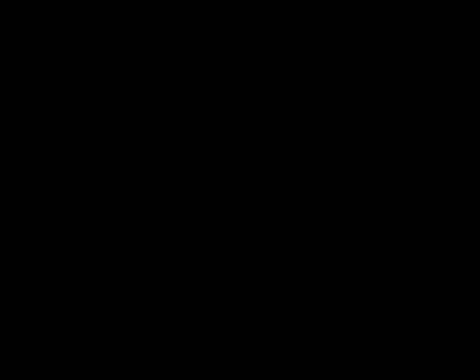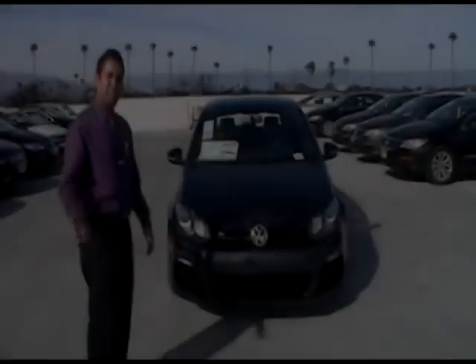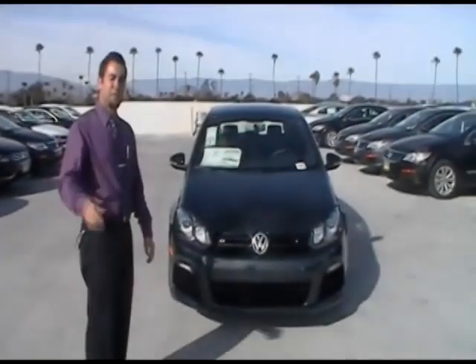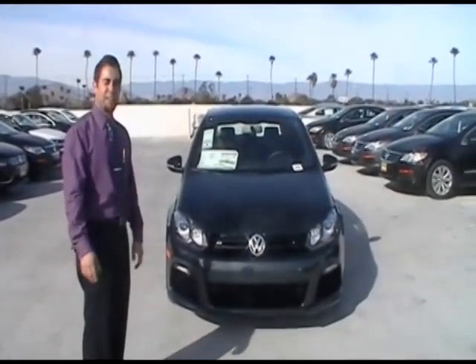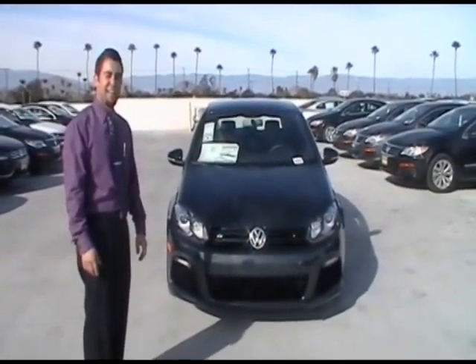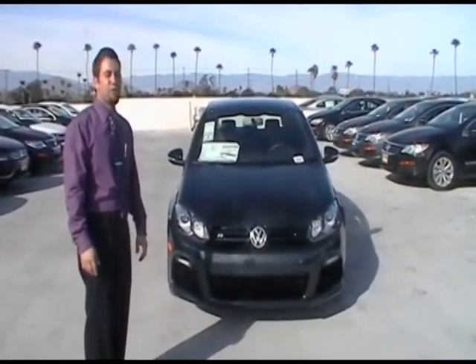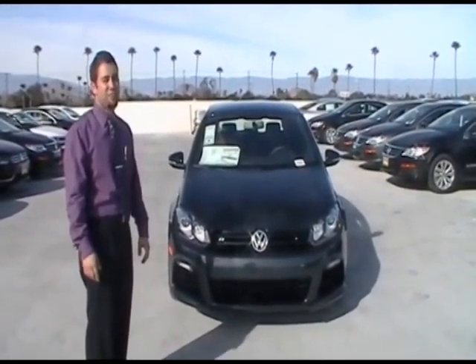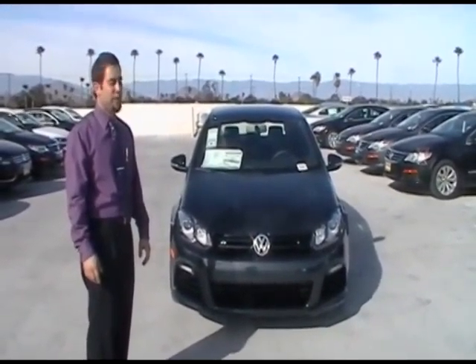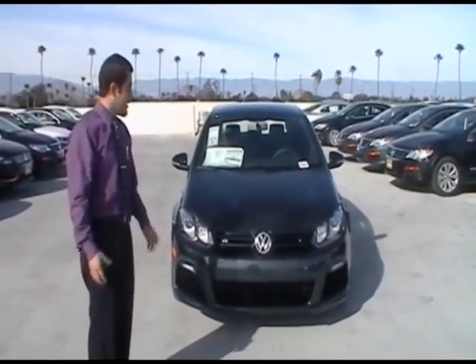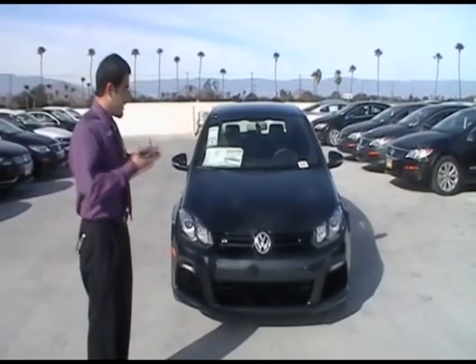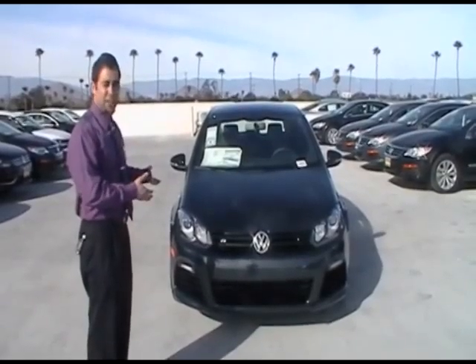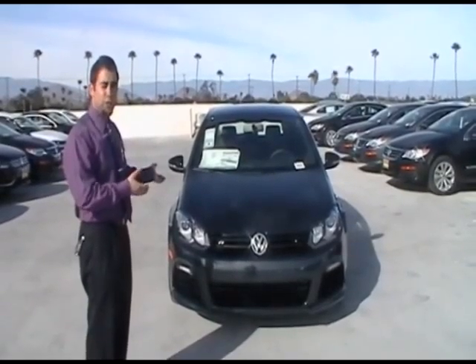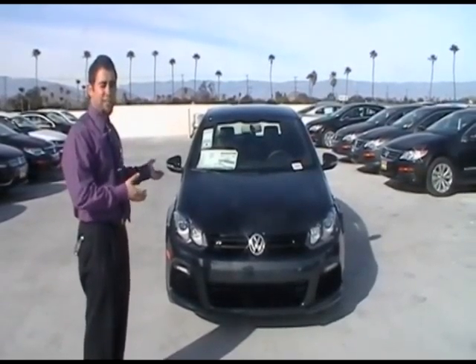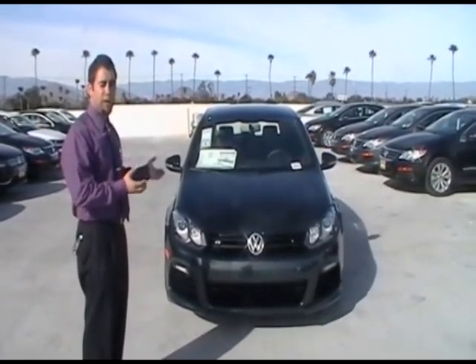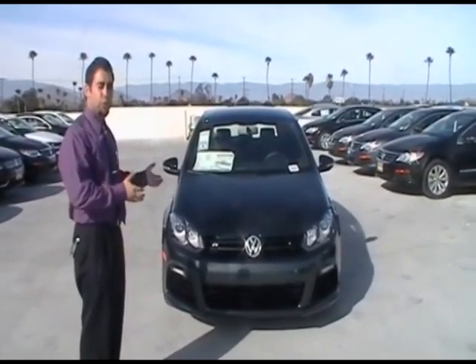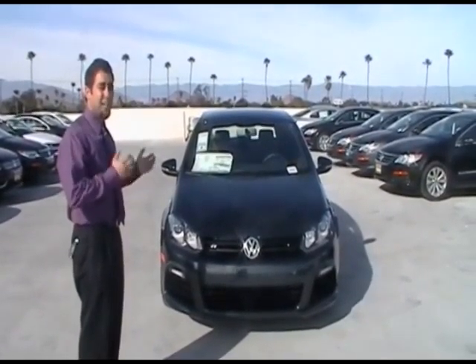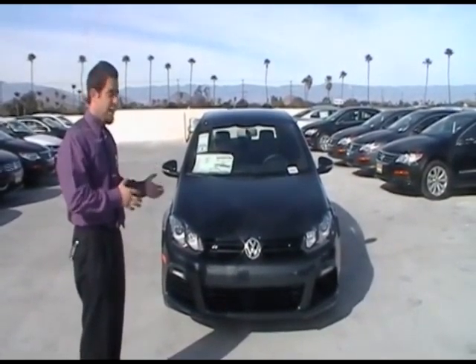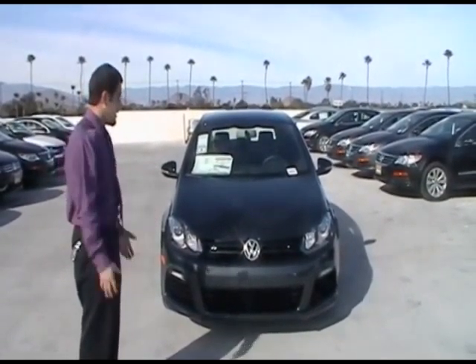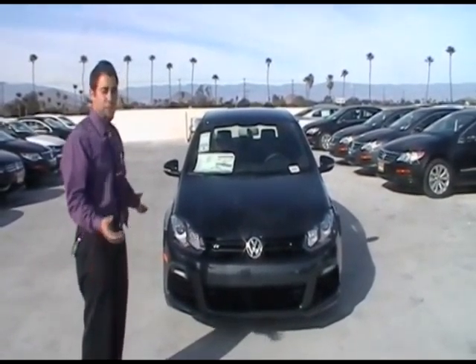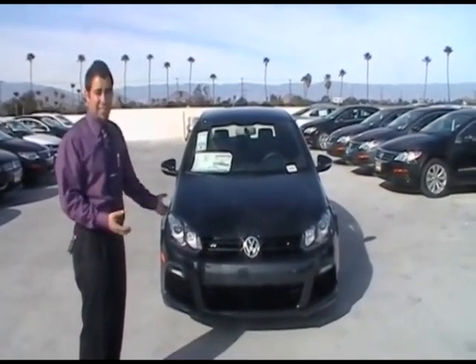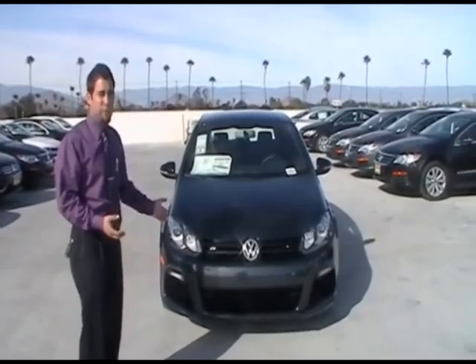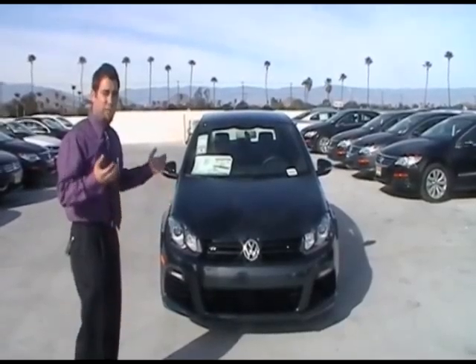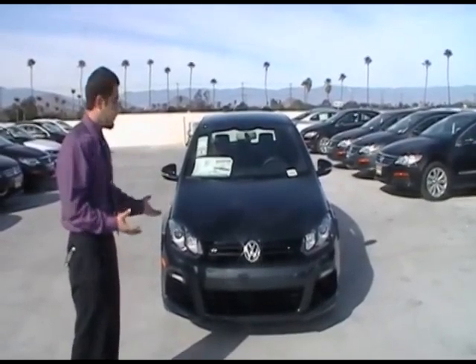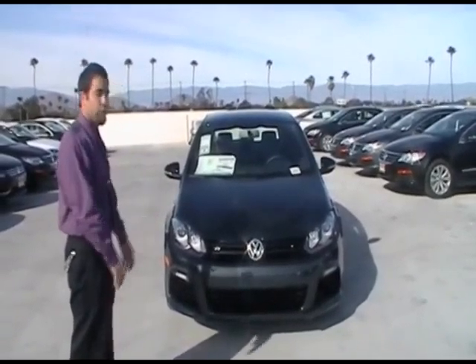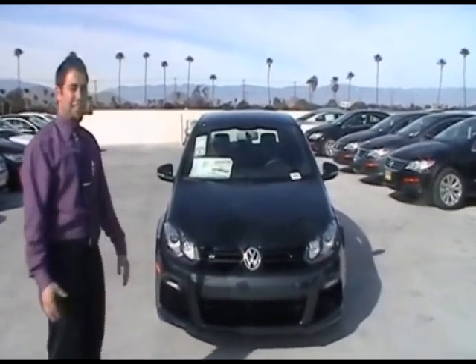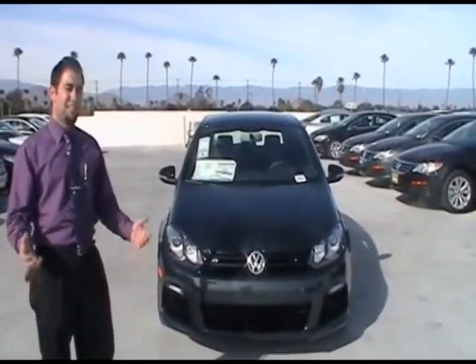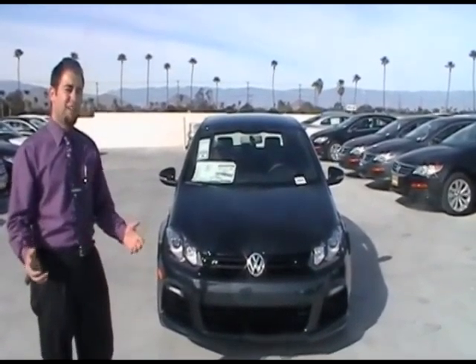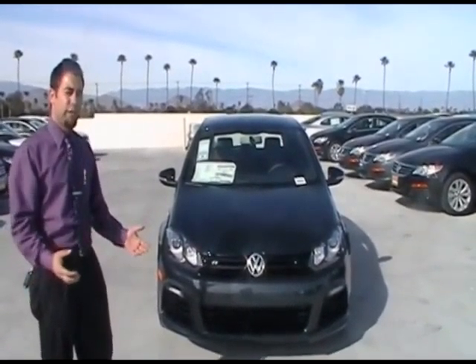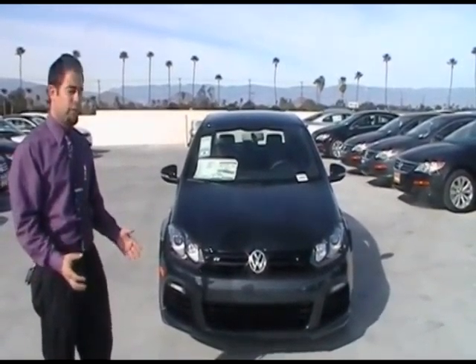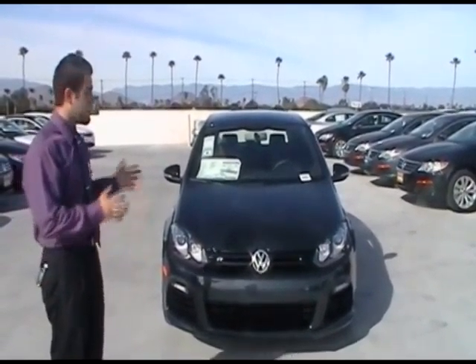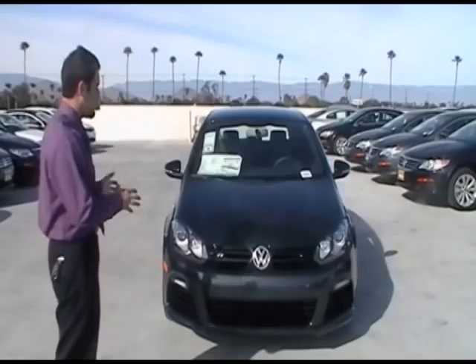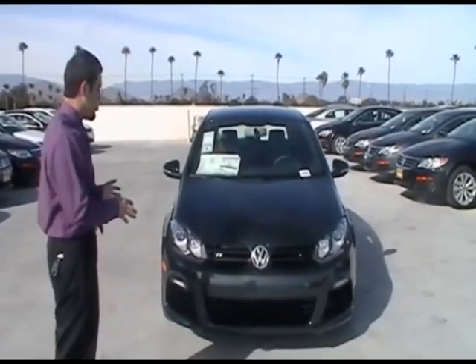Alright guys, VW Joe here again at Riverside VW. Checking out the new 2012 Volkswagen Golf R. Yes, it's finally here. We've been waiting four years for it since the last R32, so this is the replacement to it.